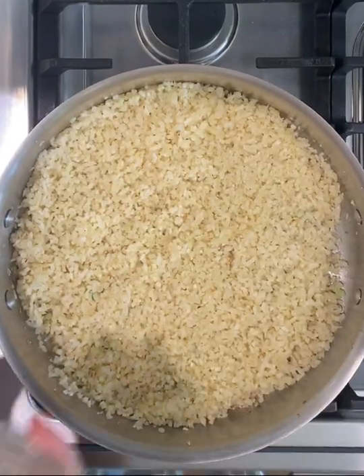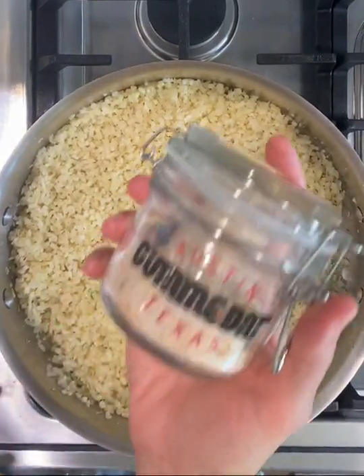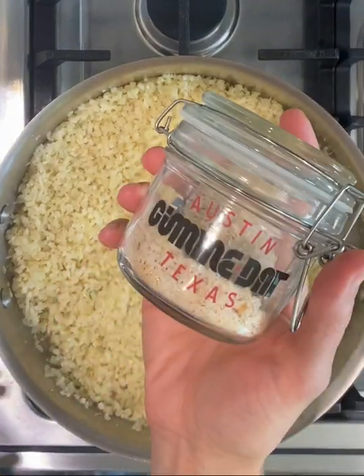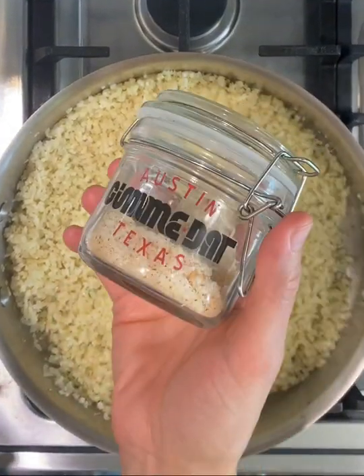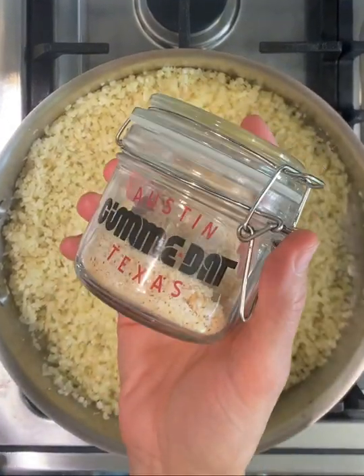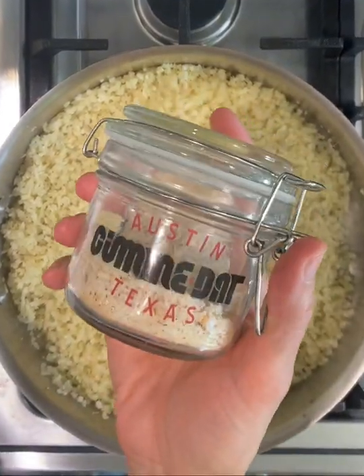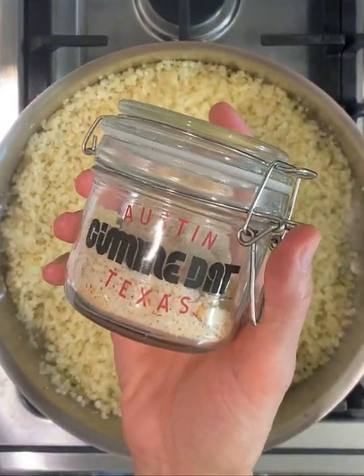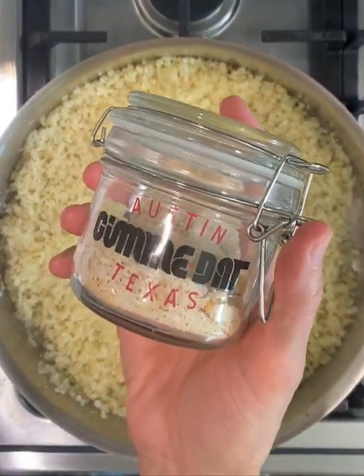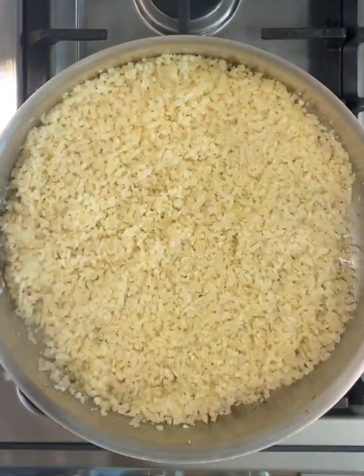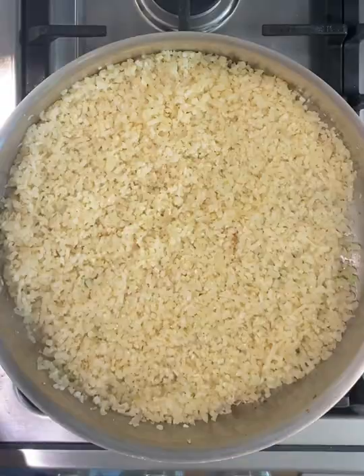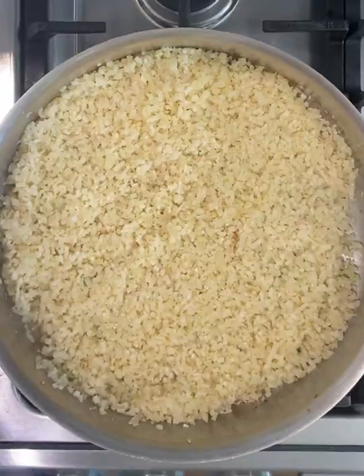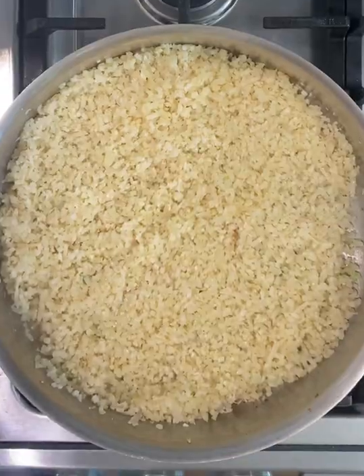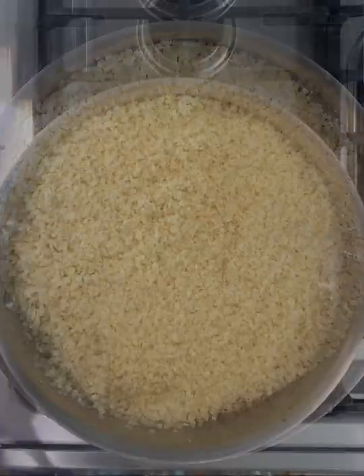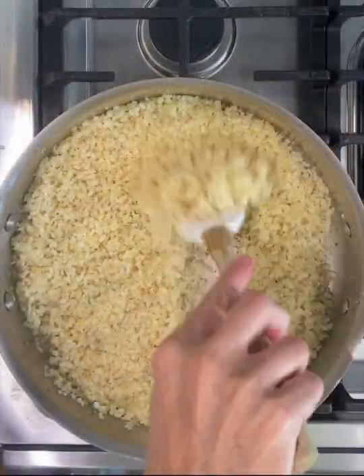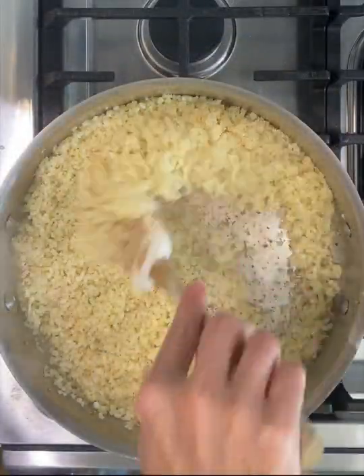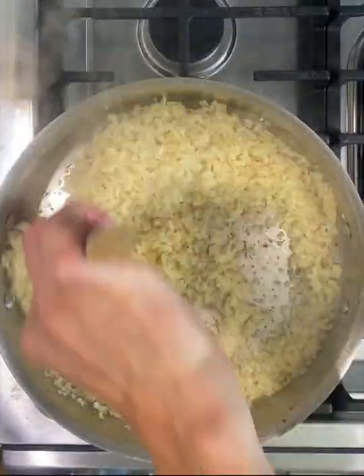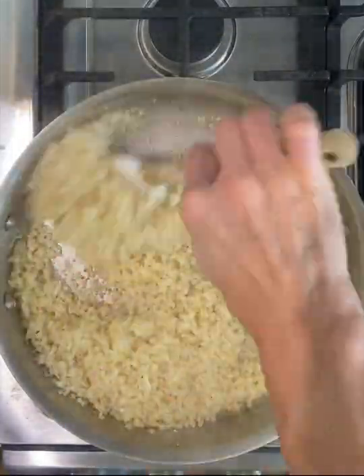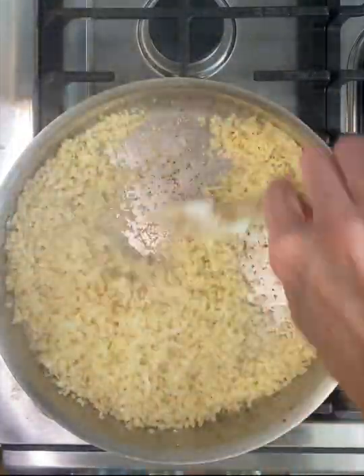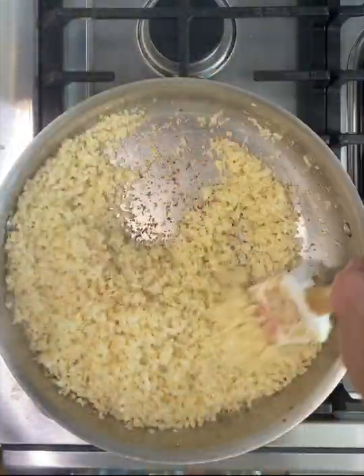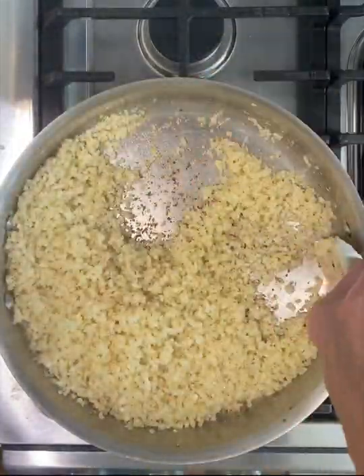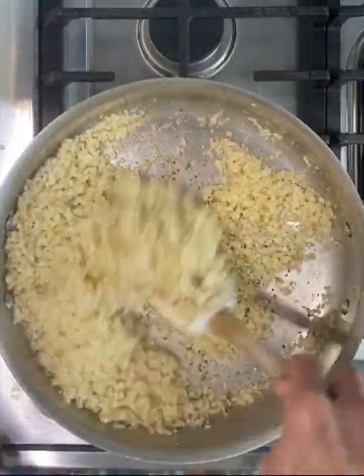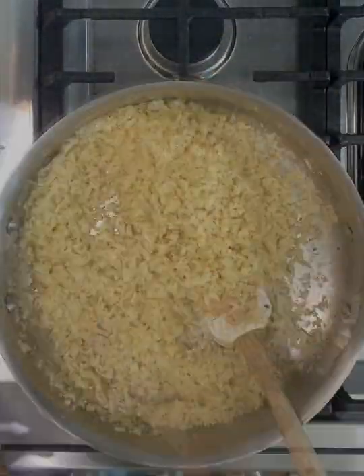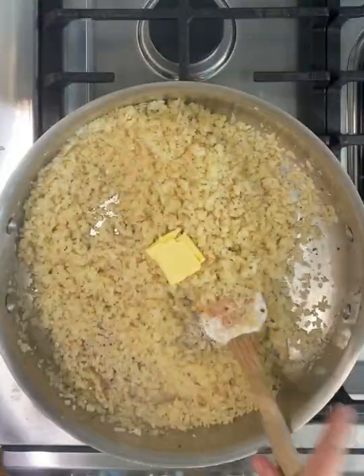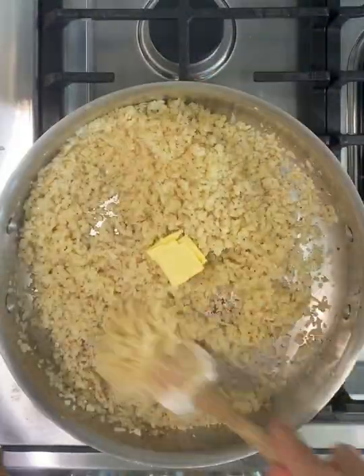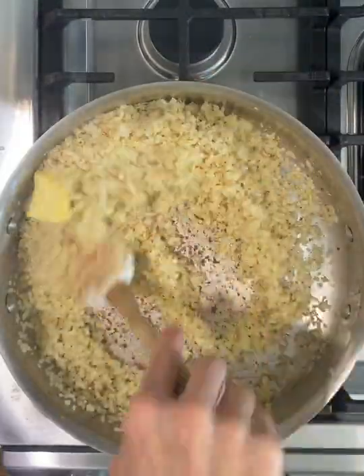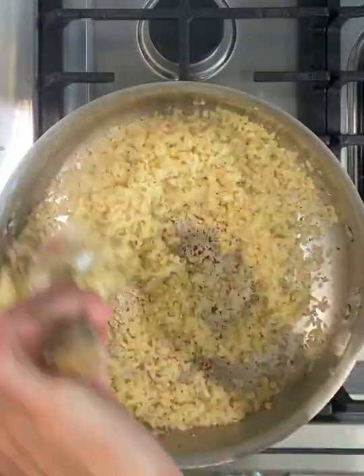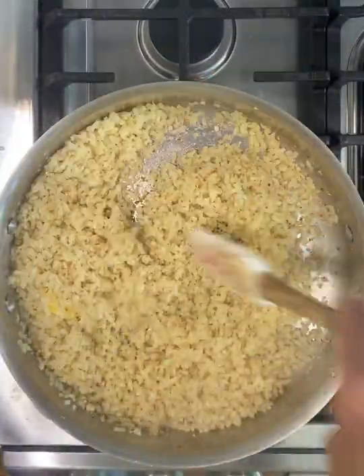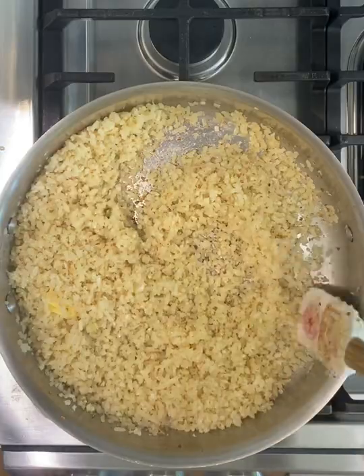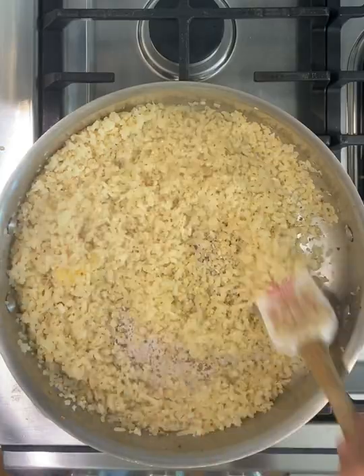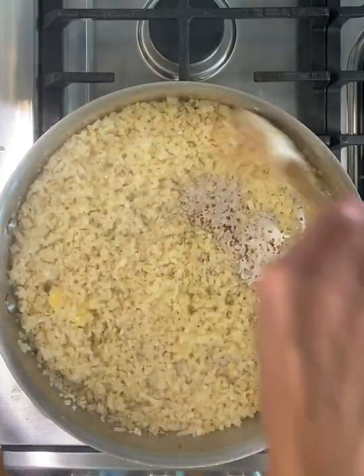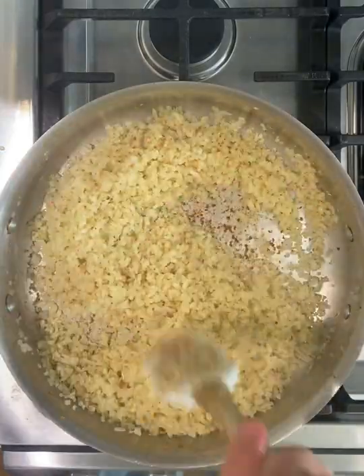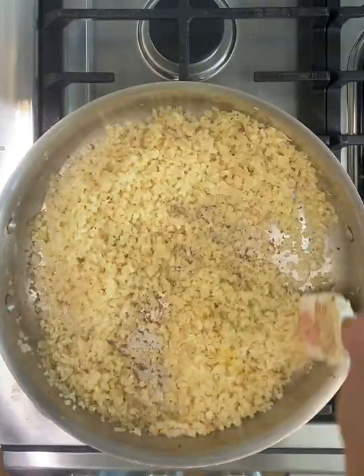I'm going to add some salt — this is a seasoned salt called Gimme Dat, made in Austin, Texas. We'll add salt, then a tablespoon of butter for some extra flavor, and then some pepper.